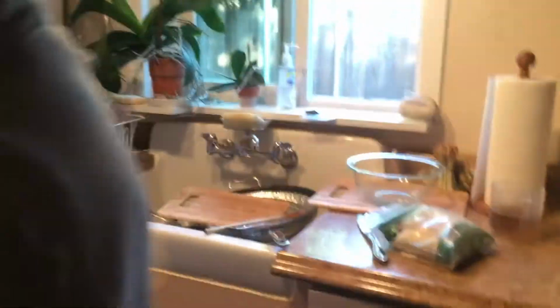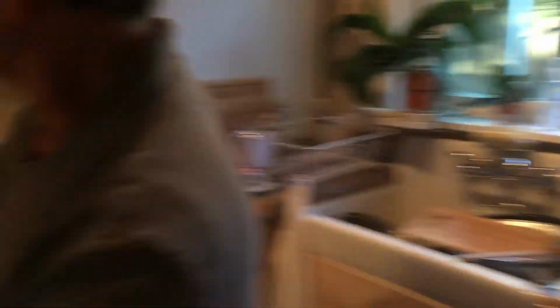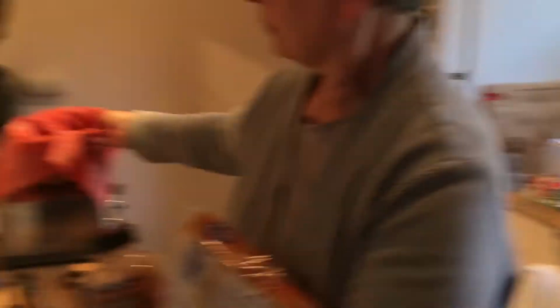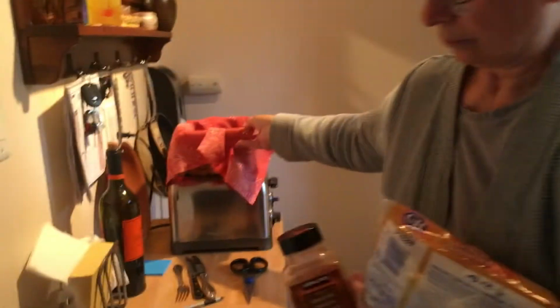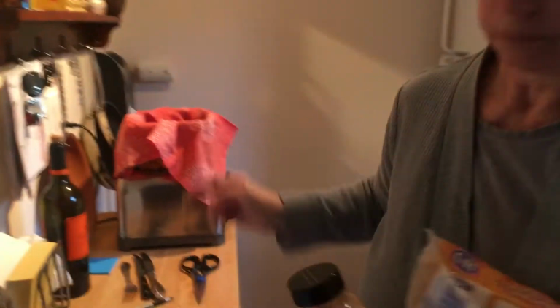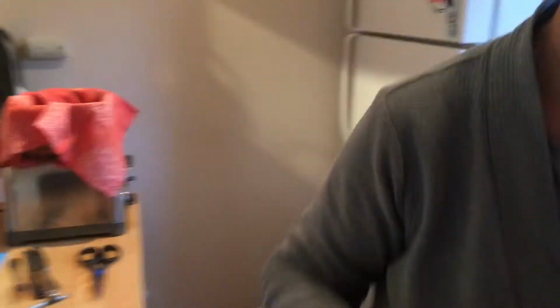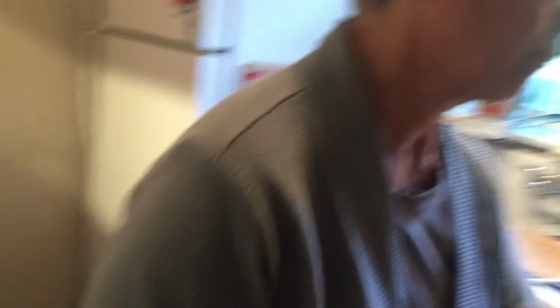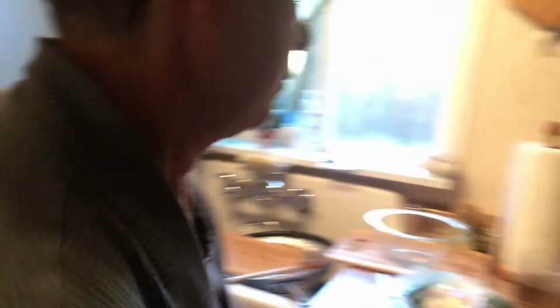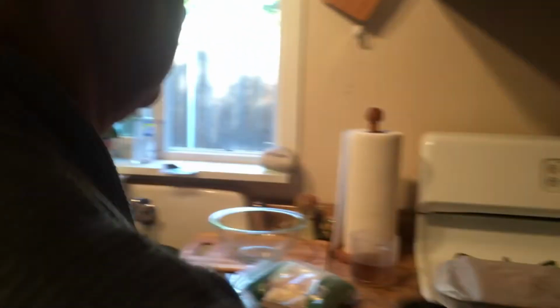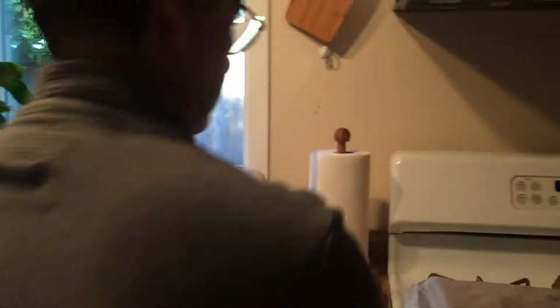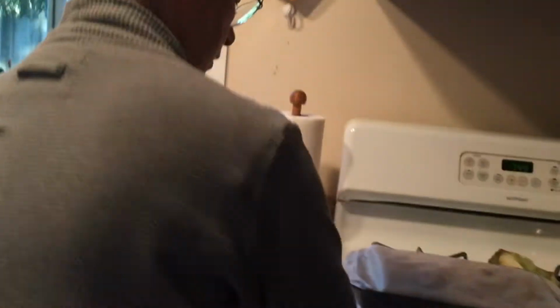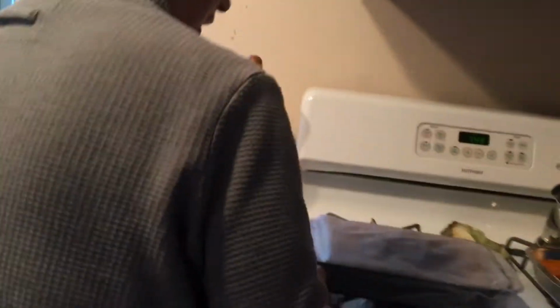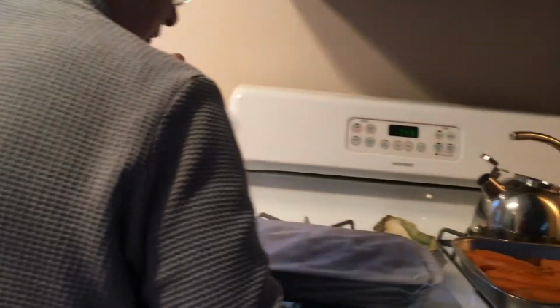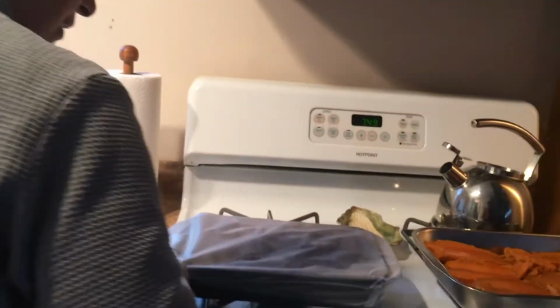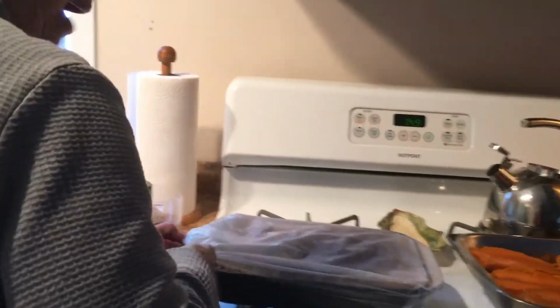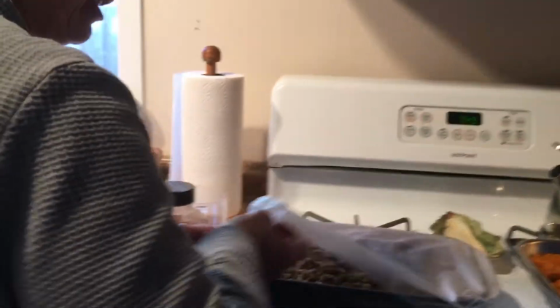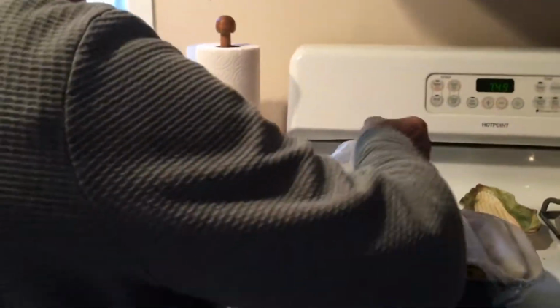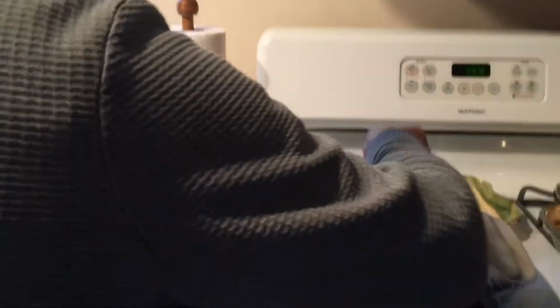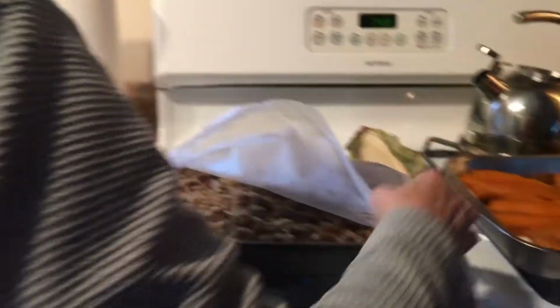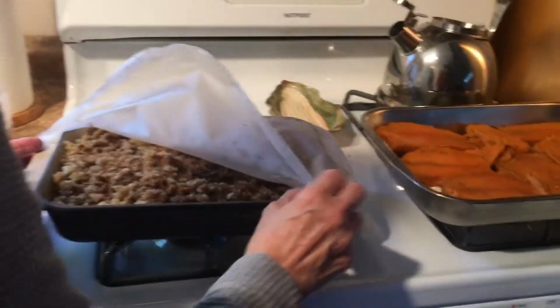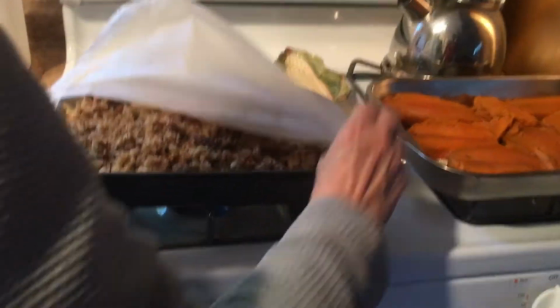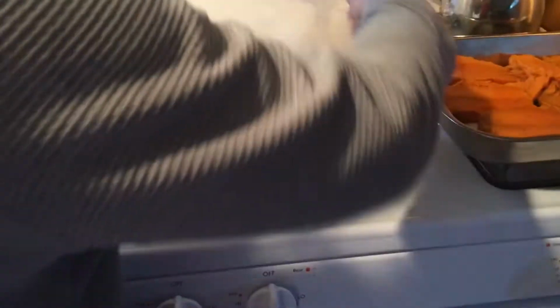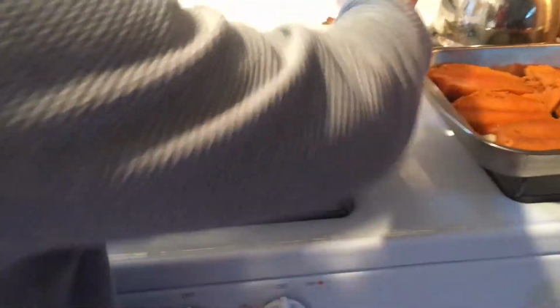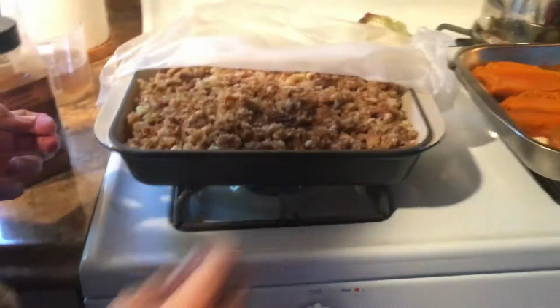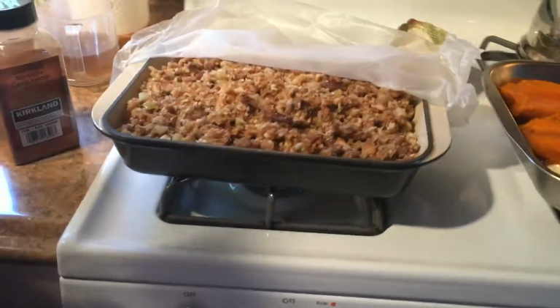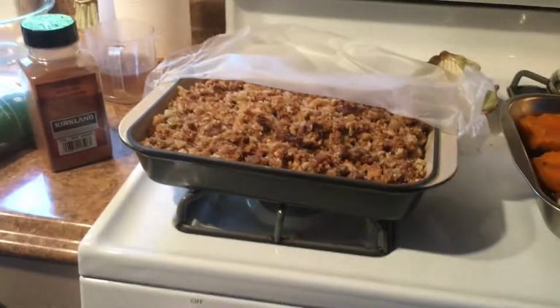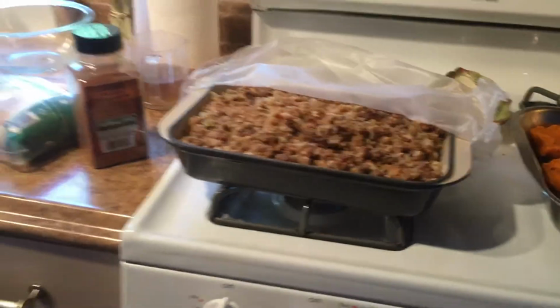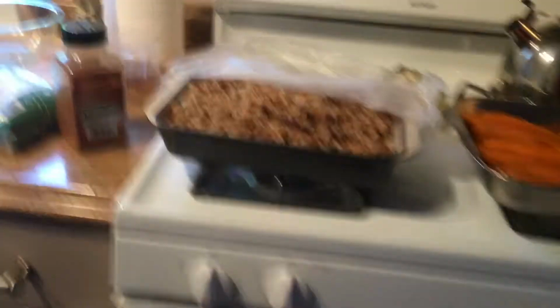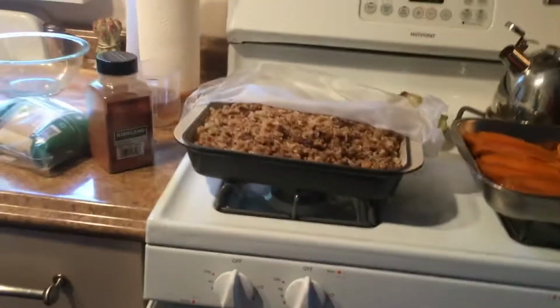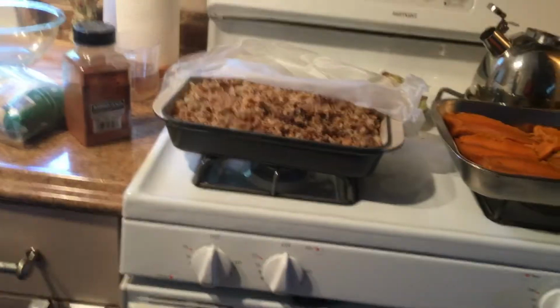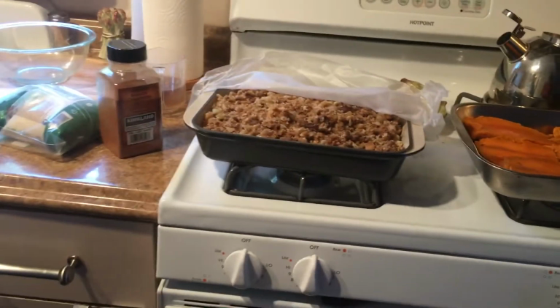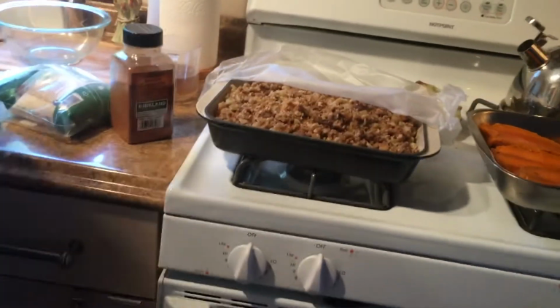Remember the last time you made — a couple years ago you made sausage stuffing? Pepperidge Farm Sausage Stuffing. Yeah, and it's made by the same company that does goldfish.